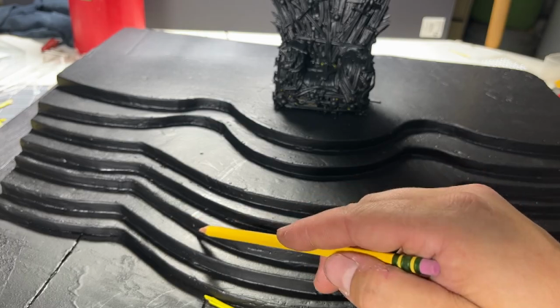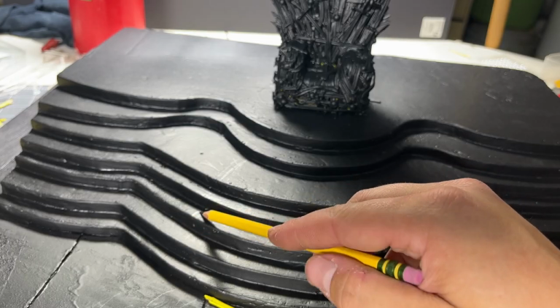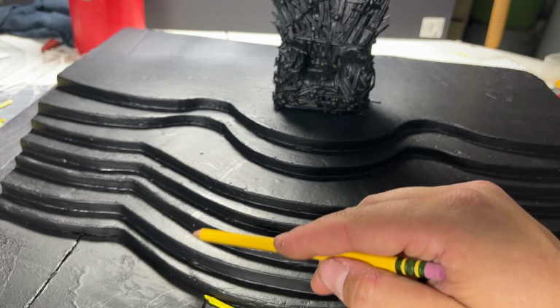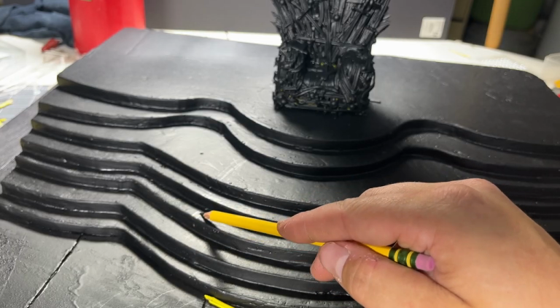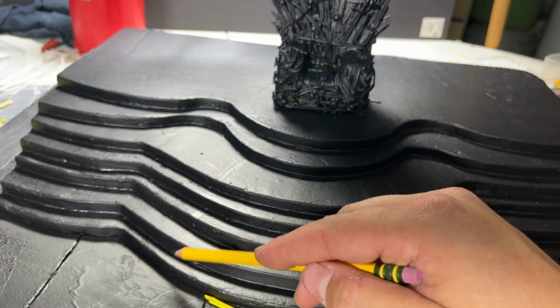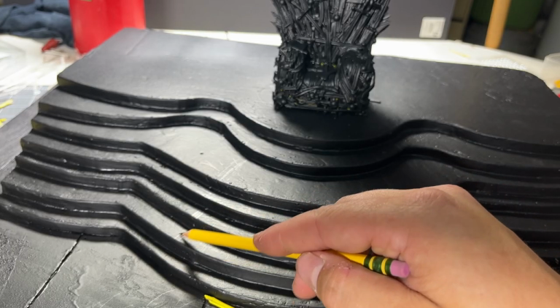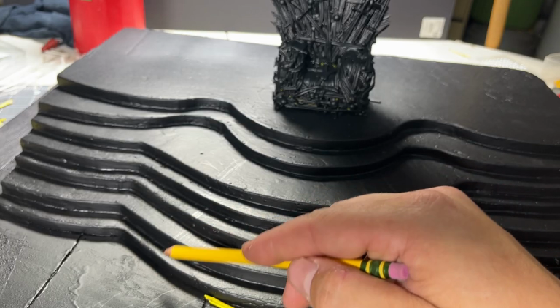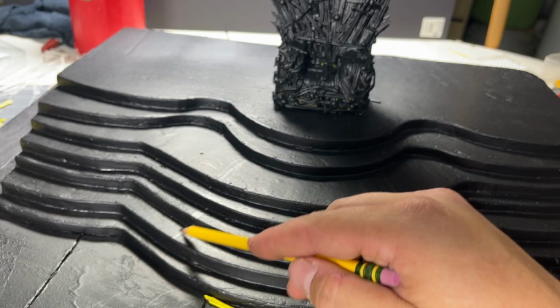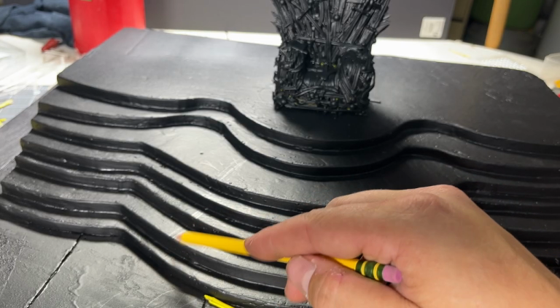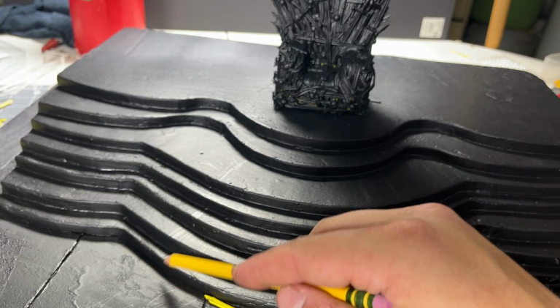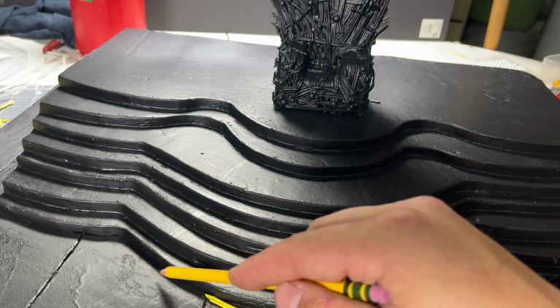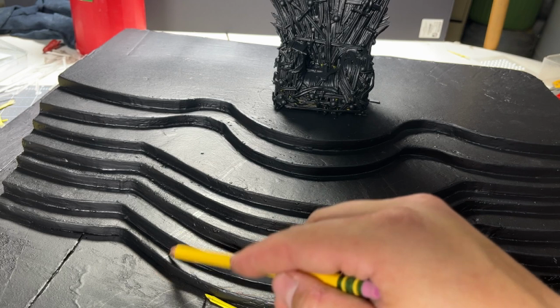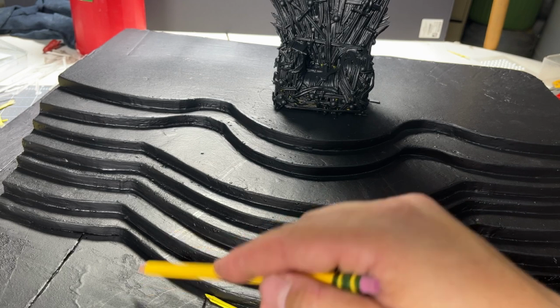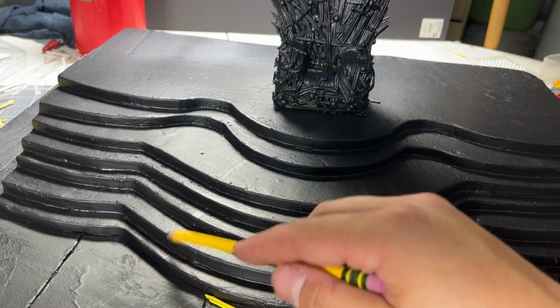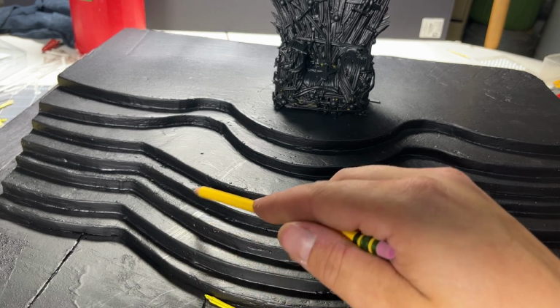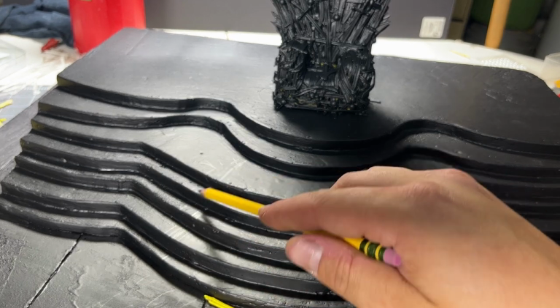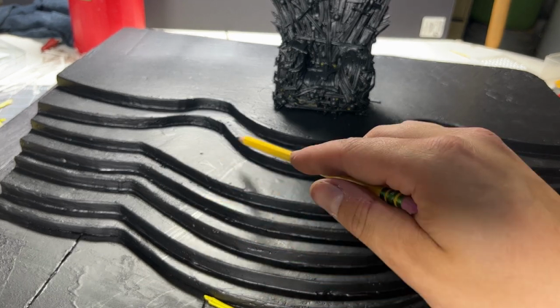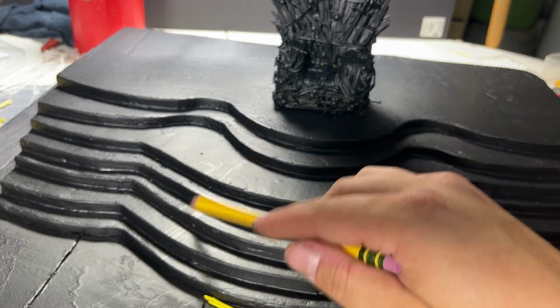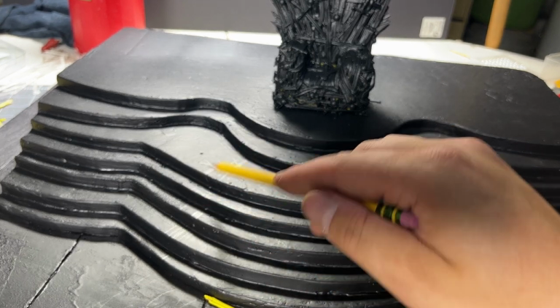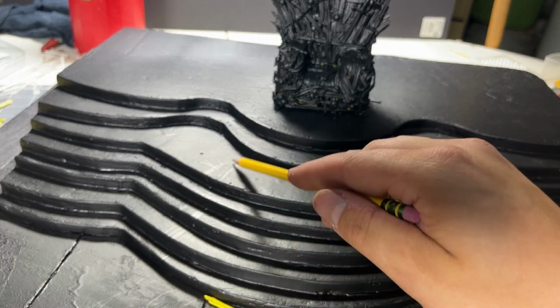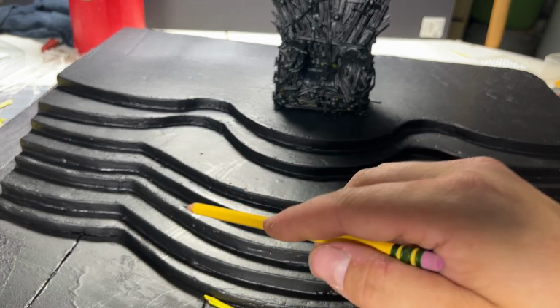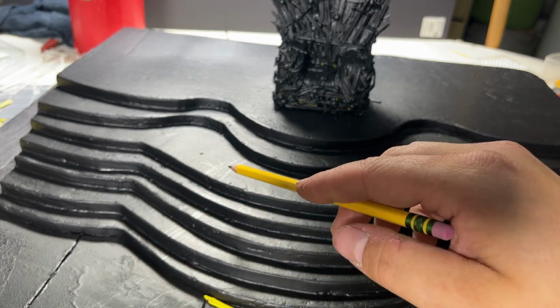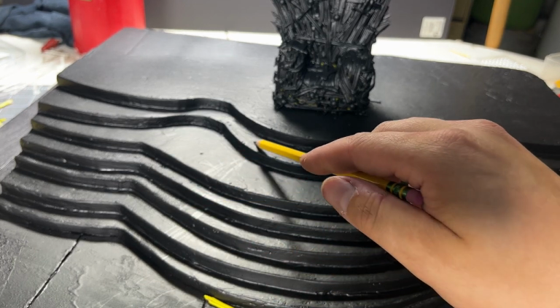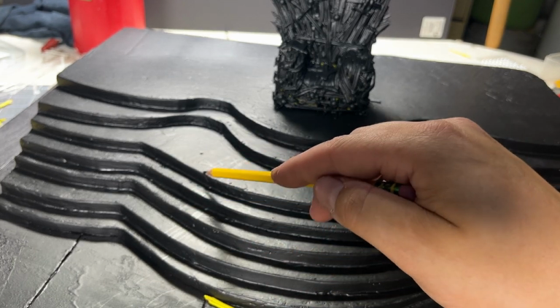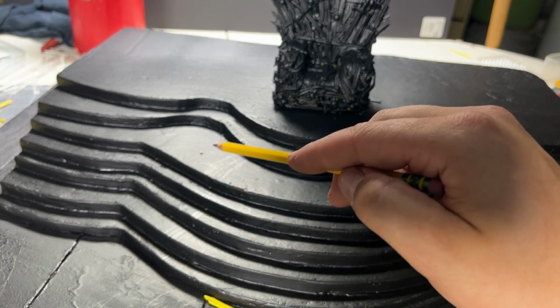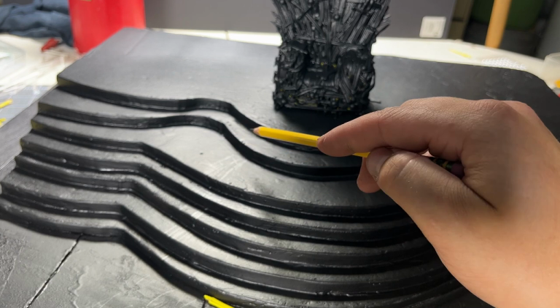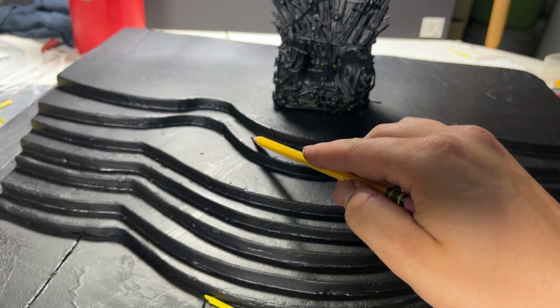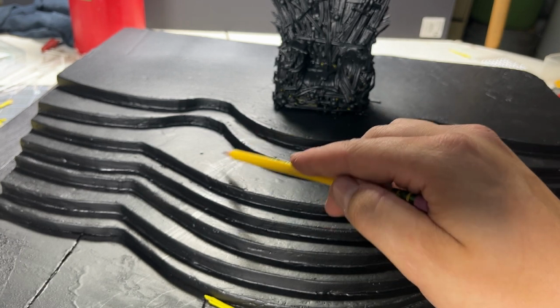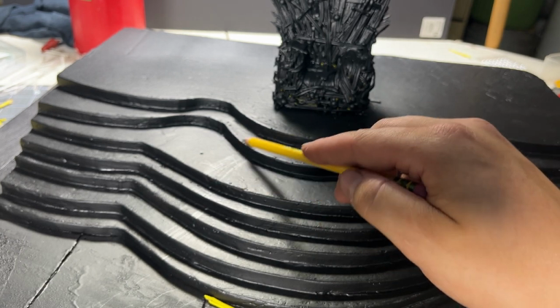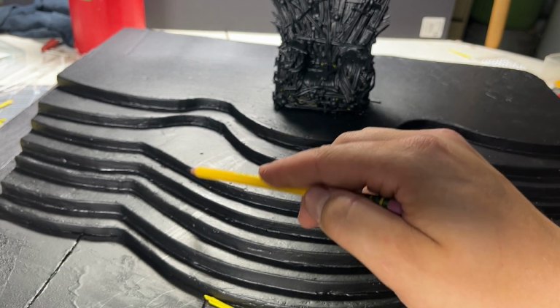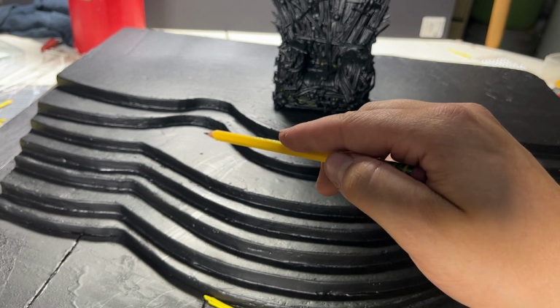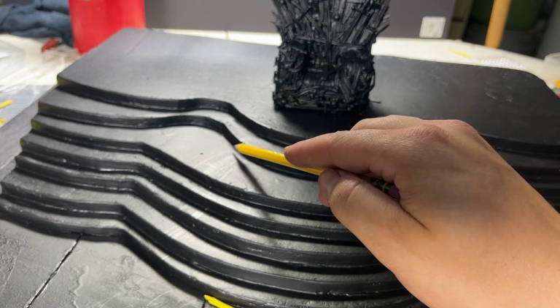Now that I got the throne done, I'm going to finish adding a whole bunch of swords to the steps. I'm just going to mark down where I want them to be standing straight up and then where I want them to be melting.